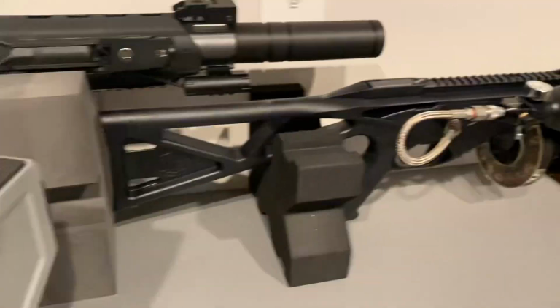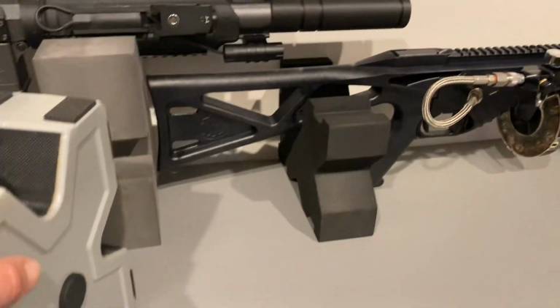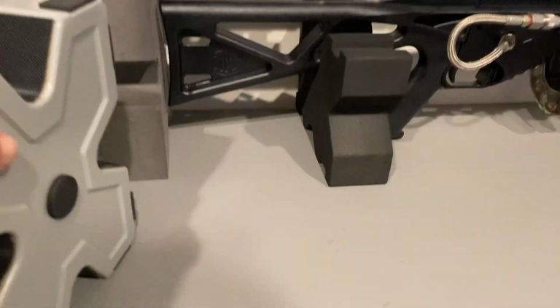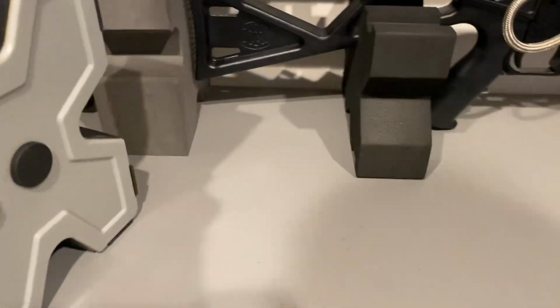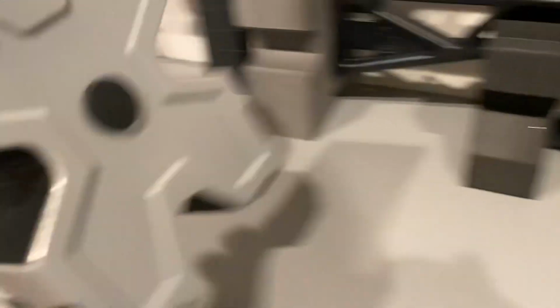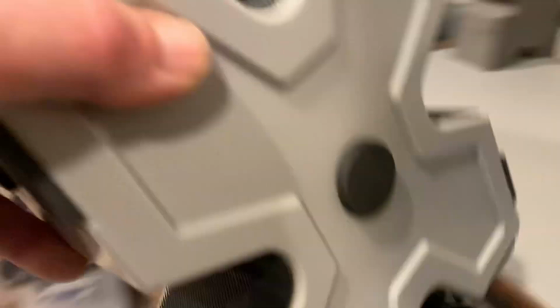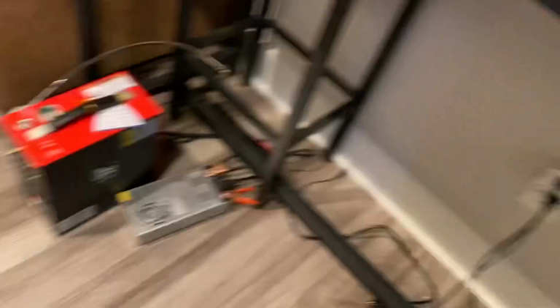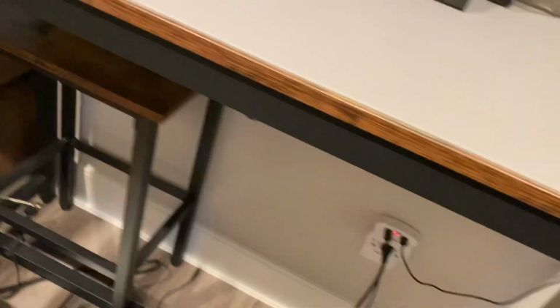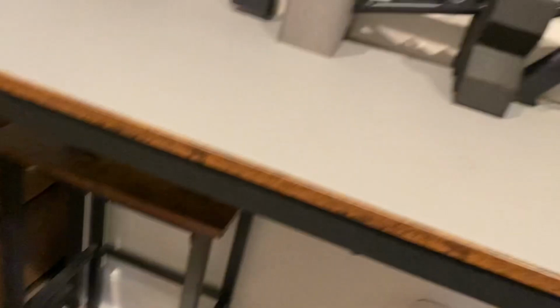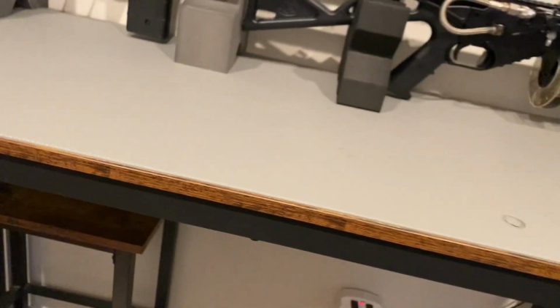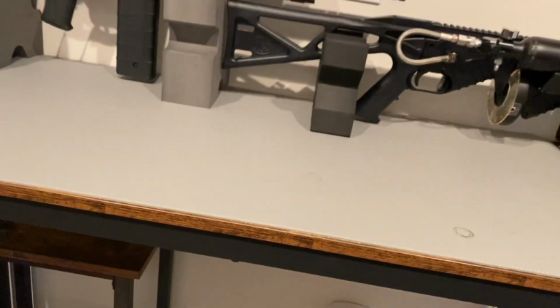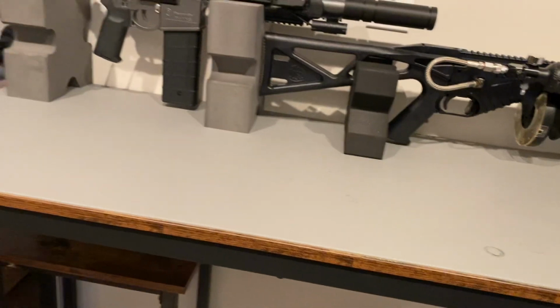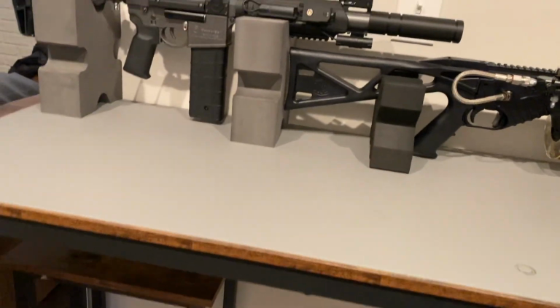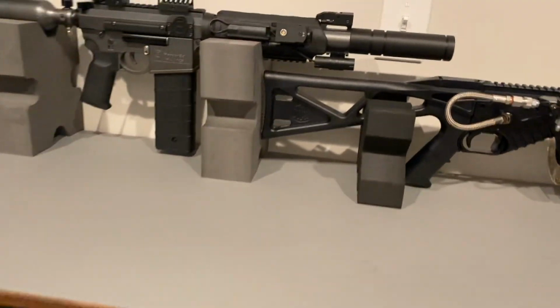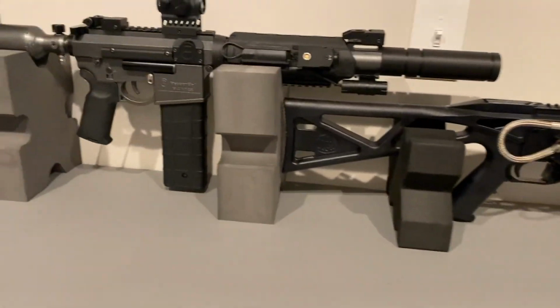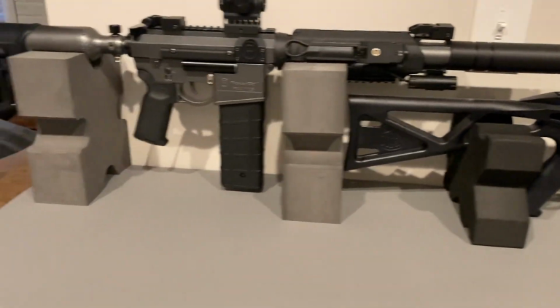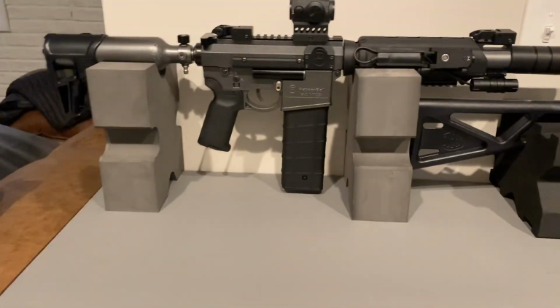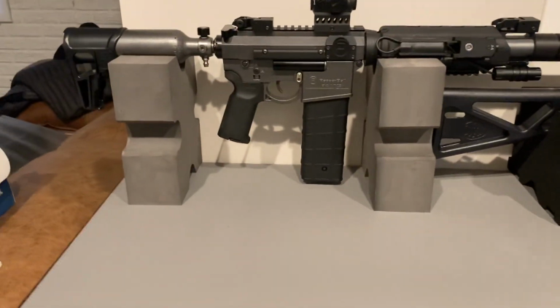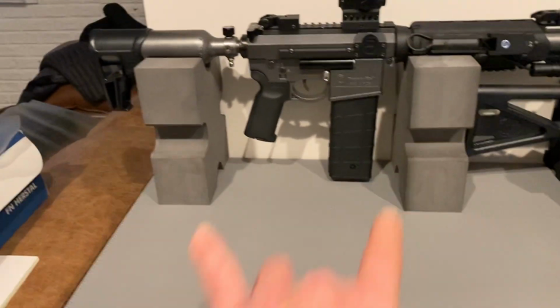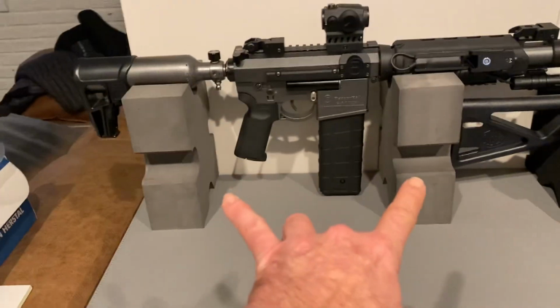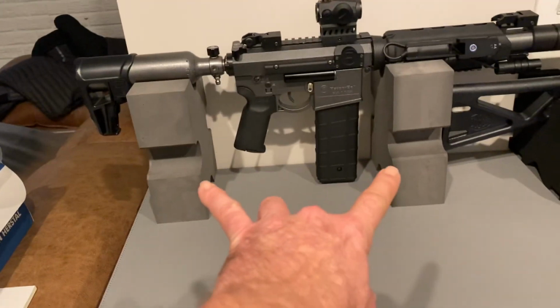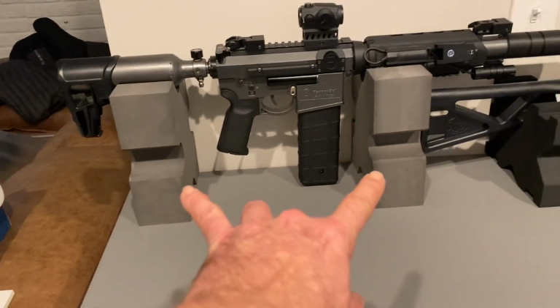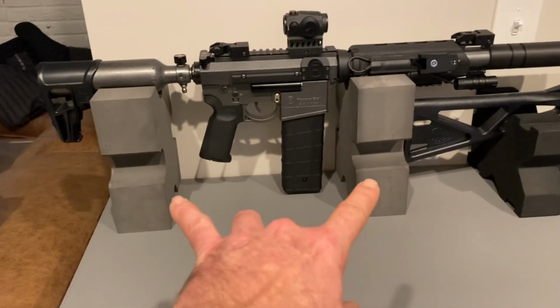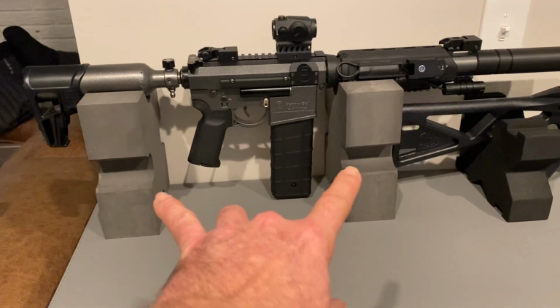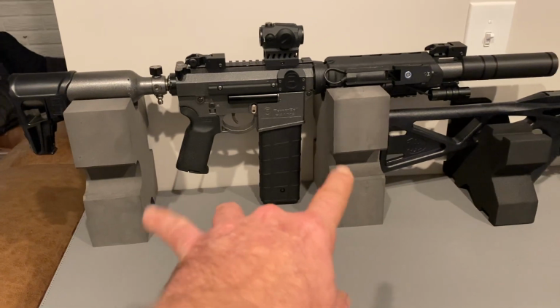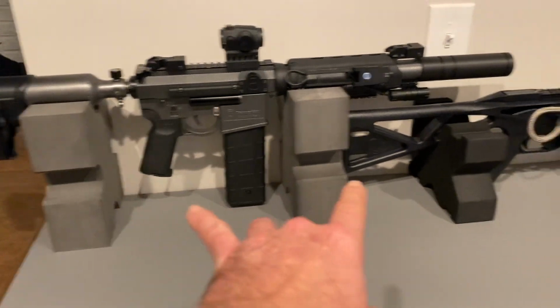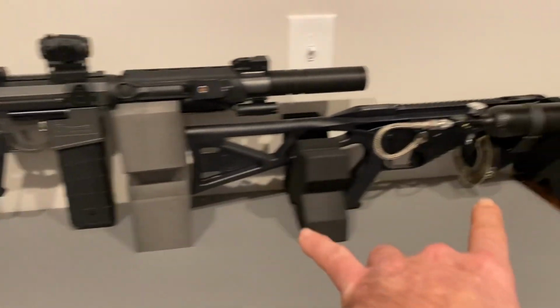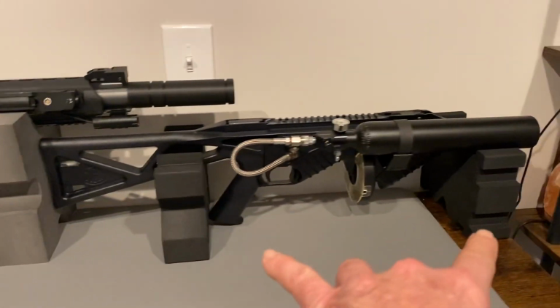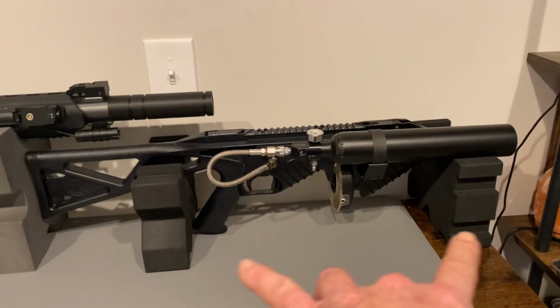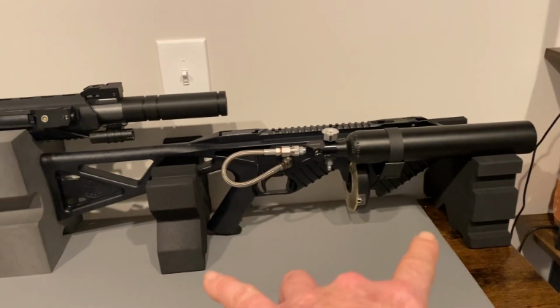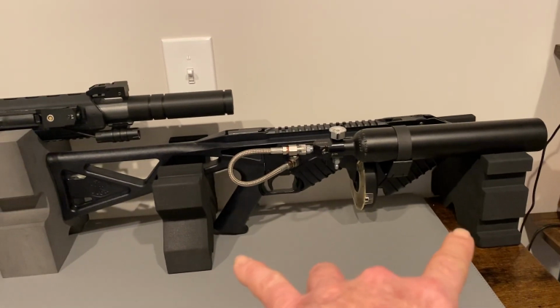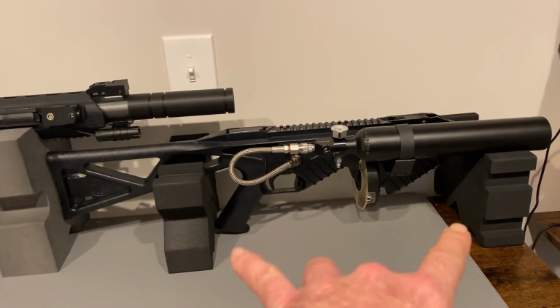The foam blocks are even lighter than this, but when I found these I just liked the uniform look. This pair was, I think, $23 or $24. This pair was a little more — a hair under $30.